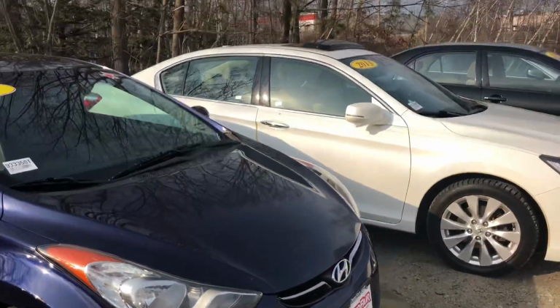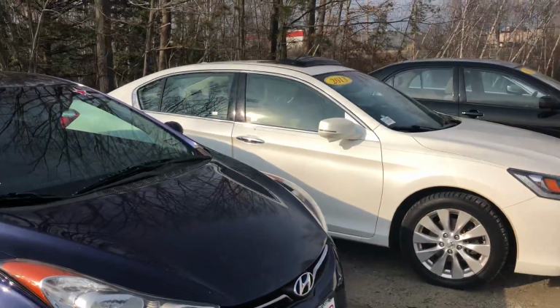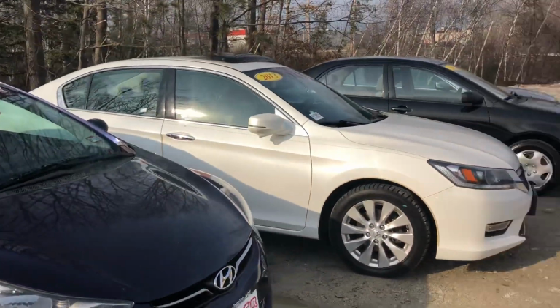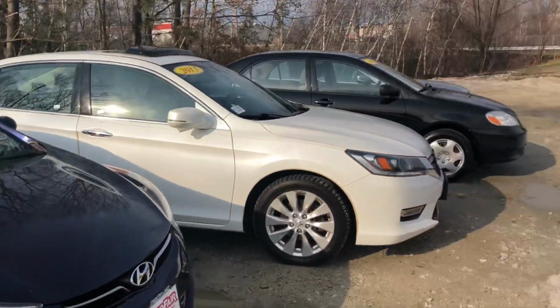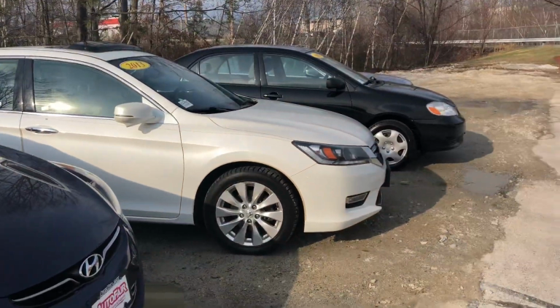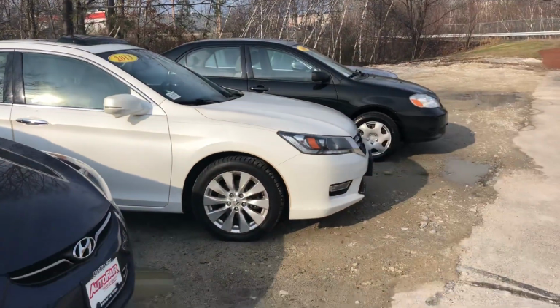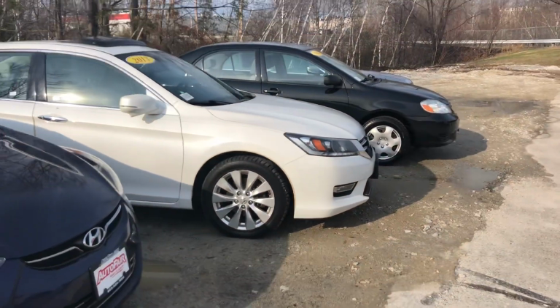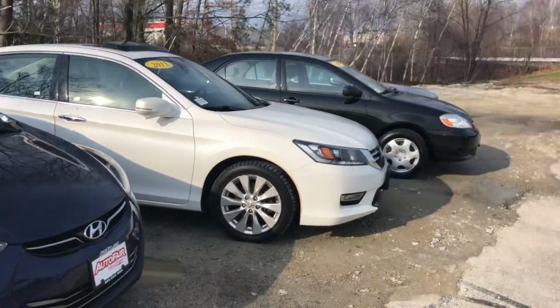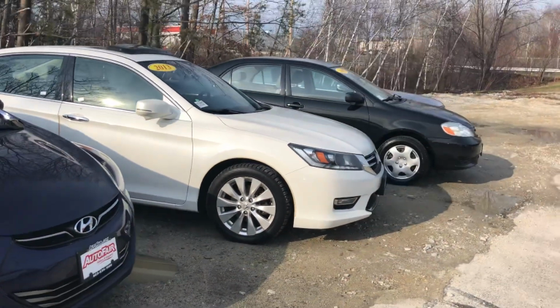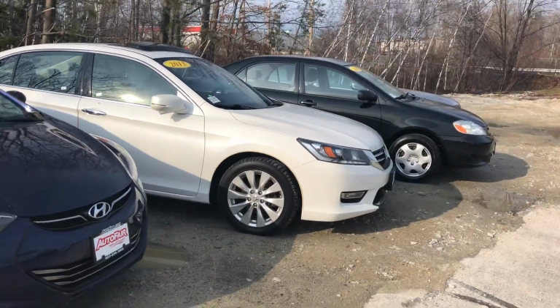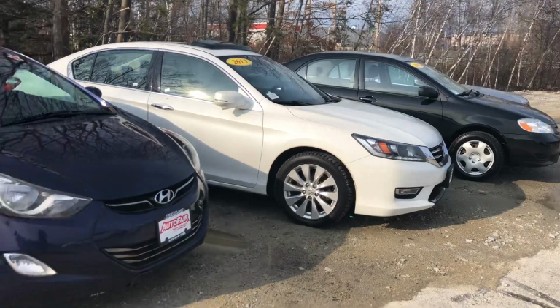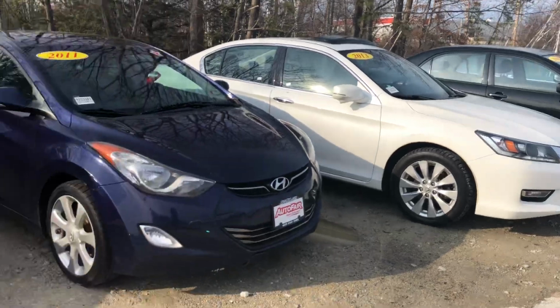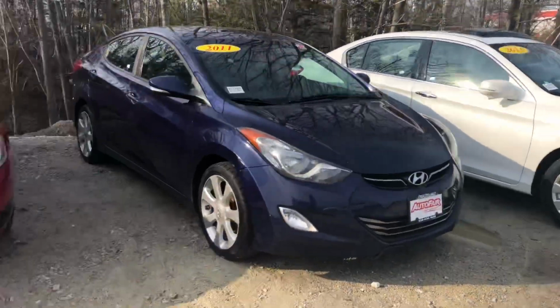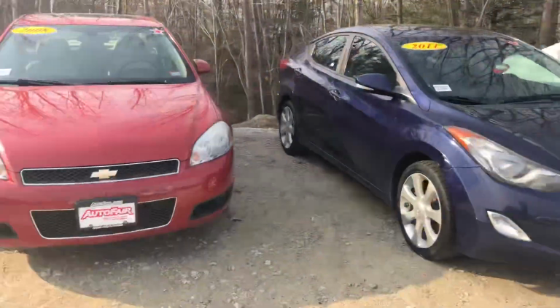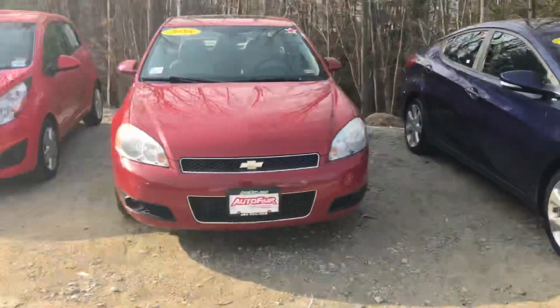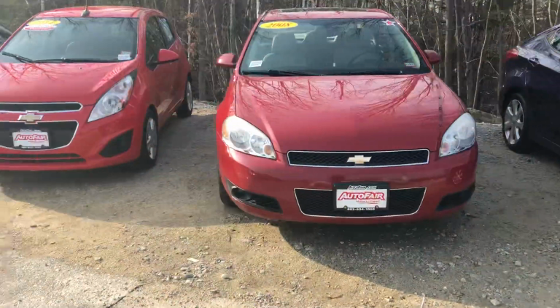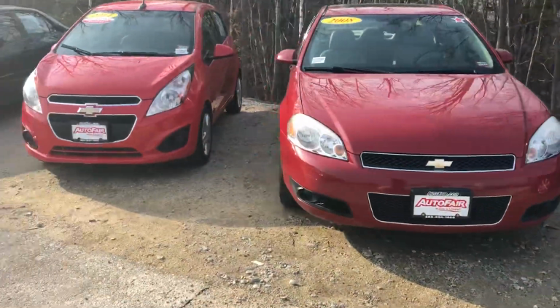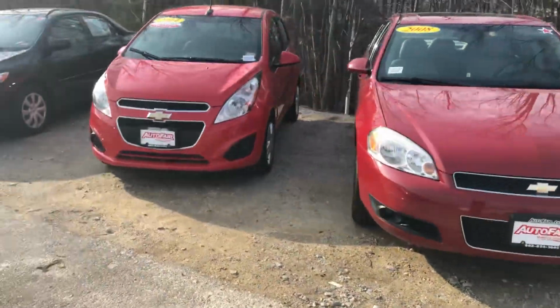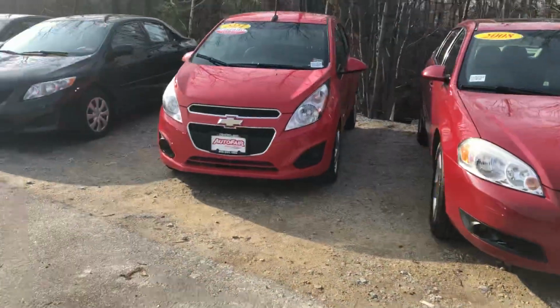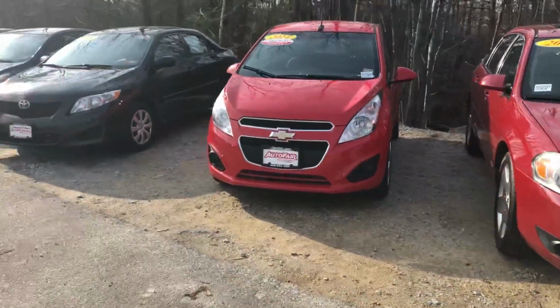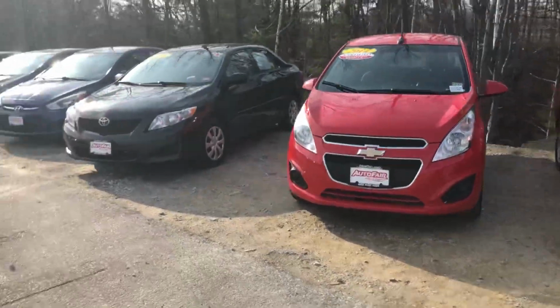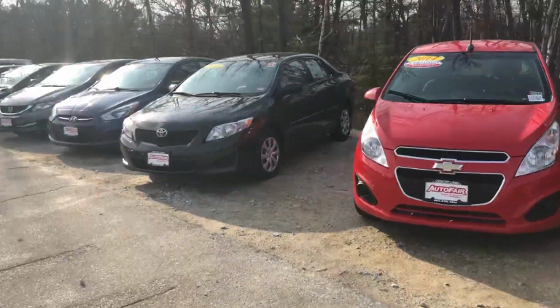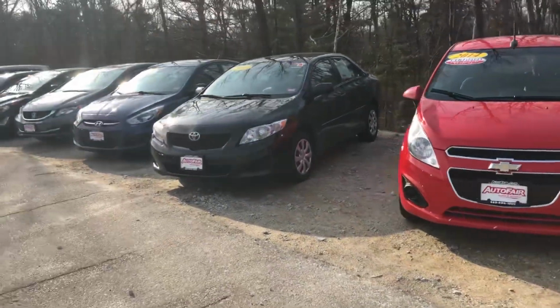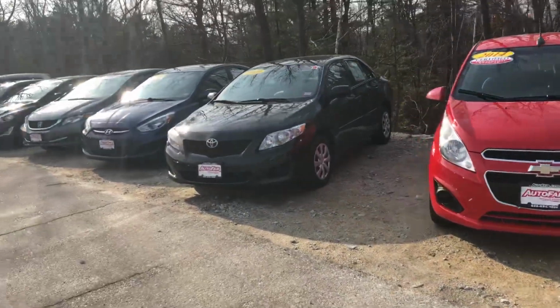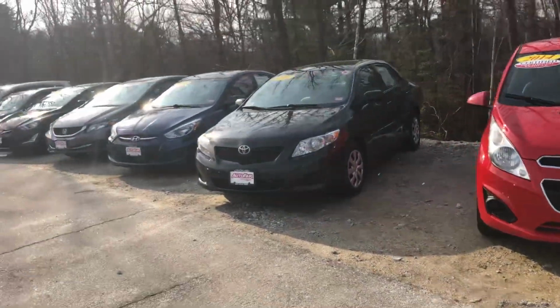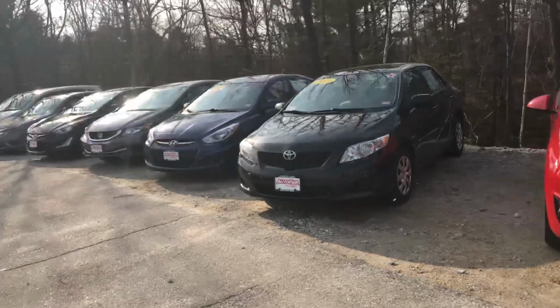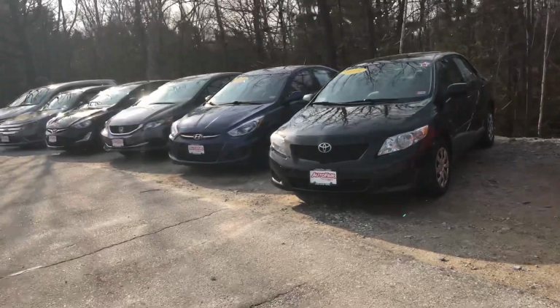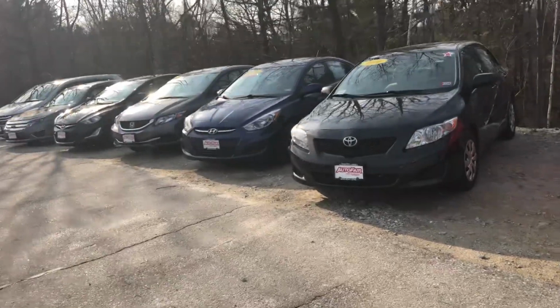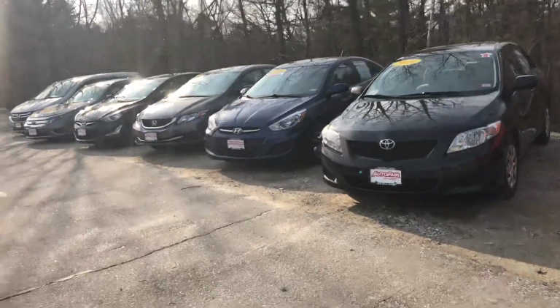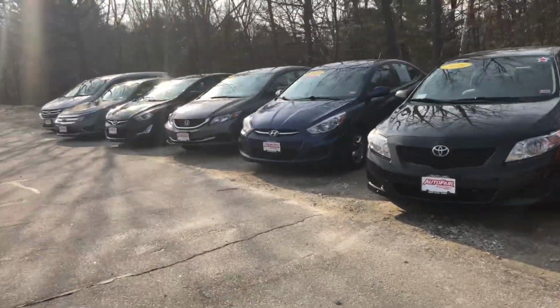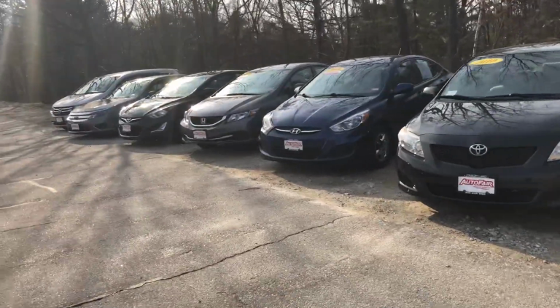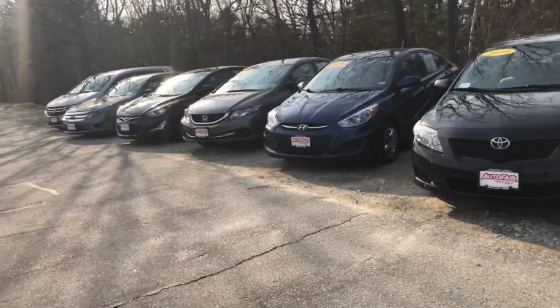Here's the Hyundai. And the Hondas. So if you have any questions about any of these vehicles, just let me know.